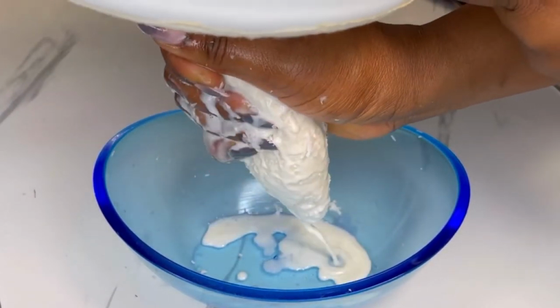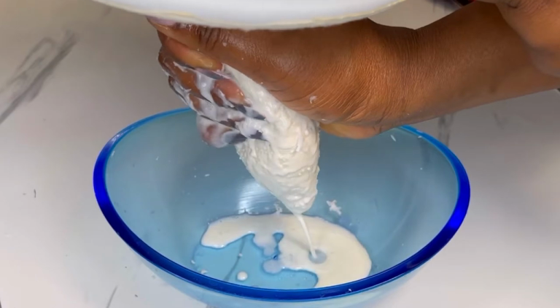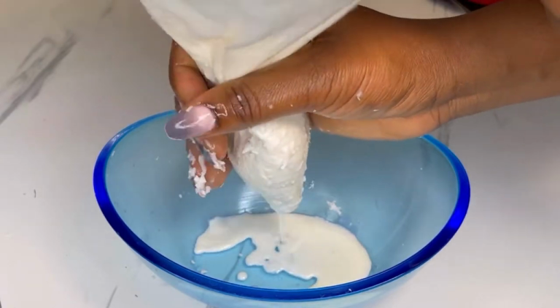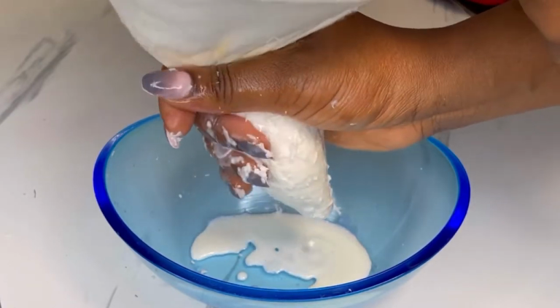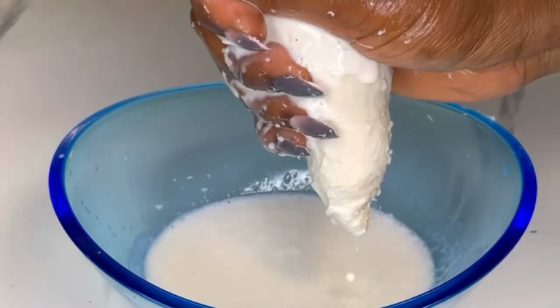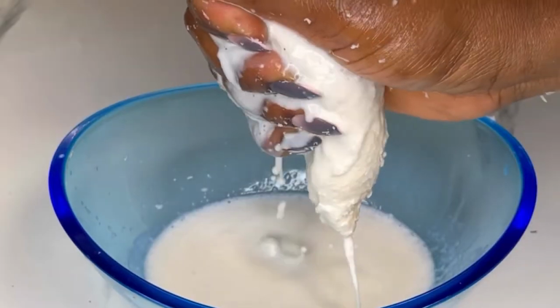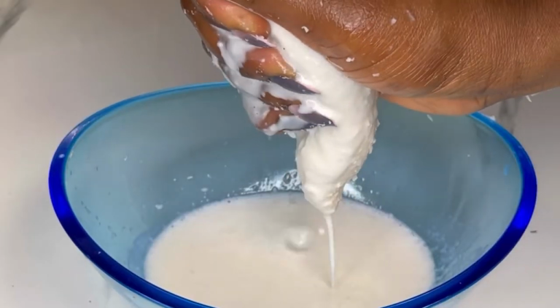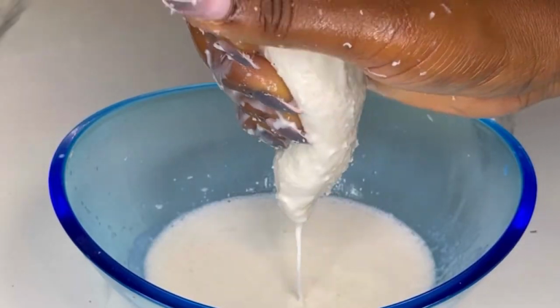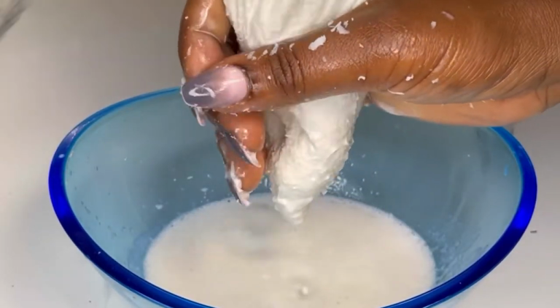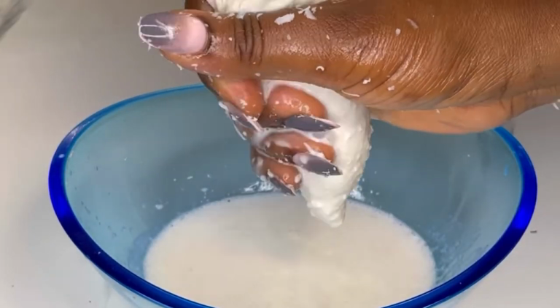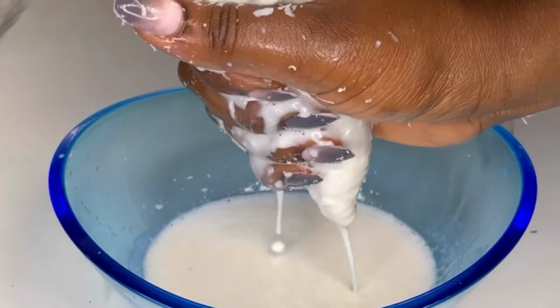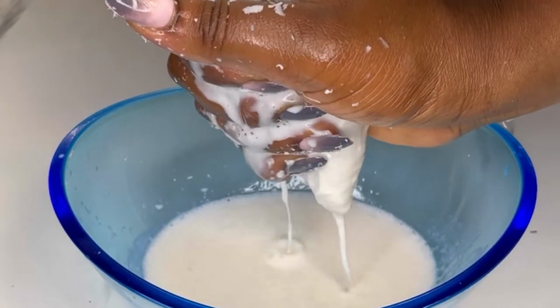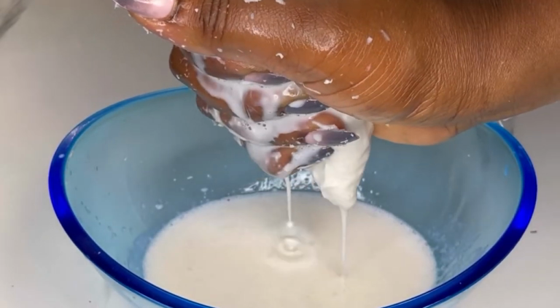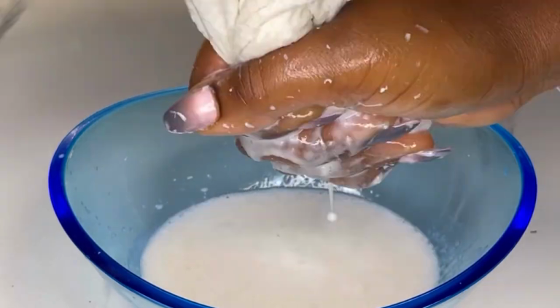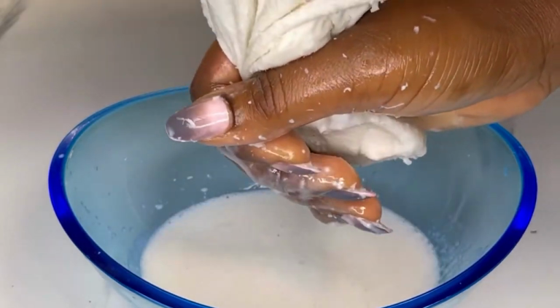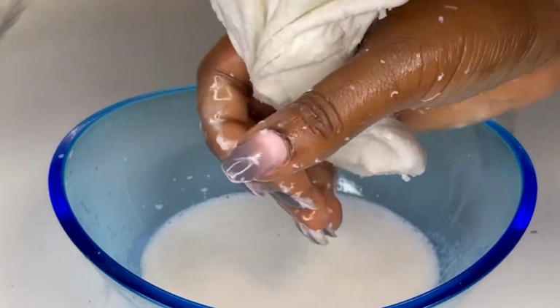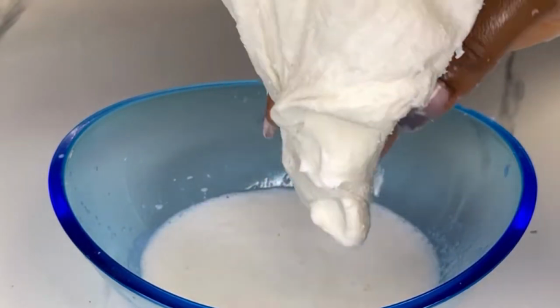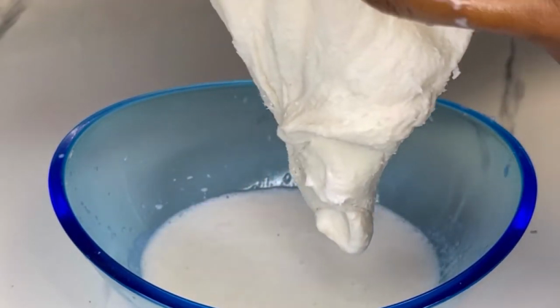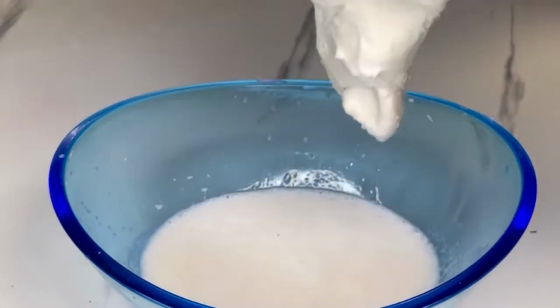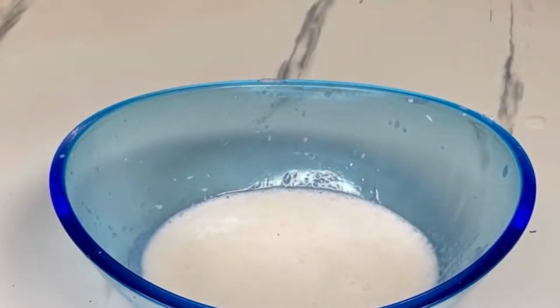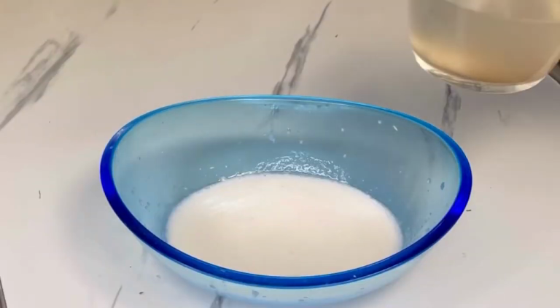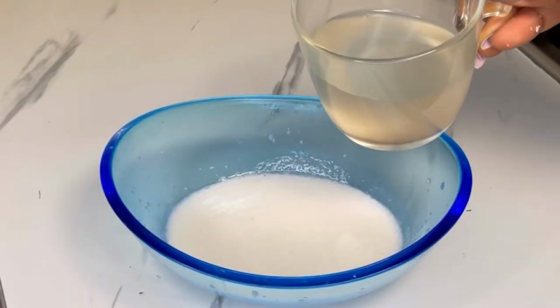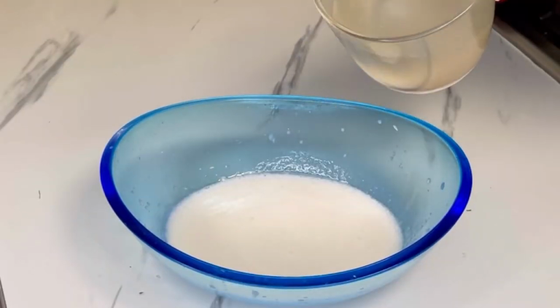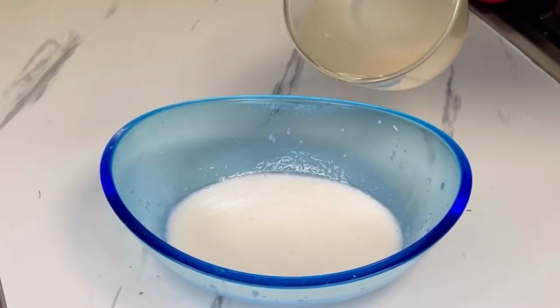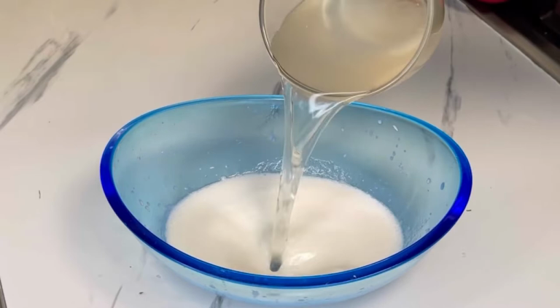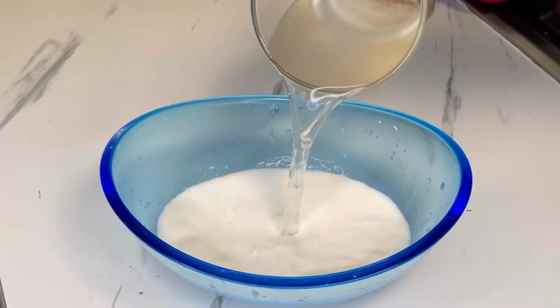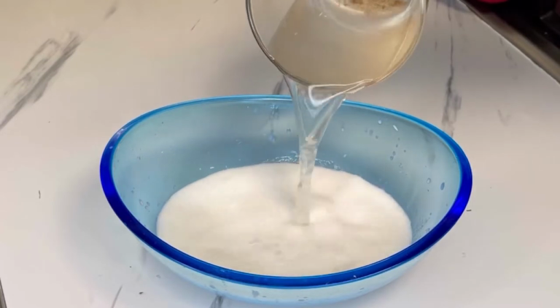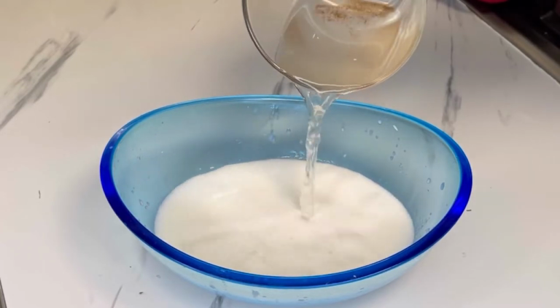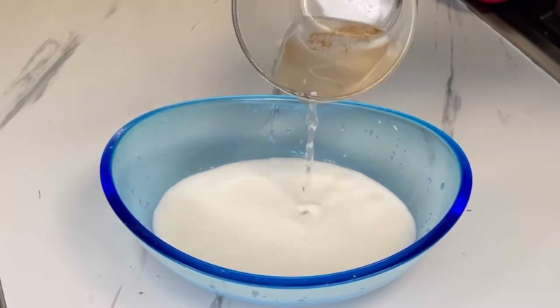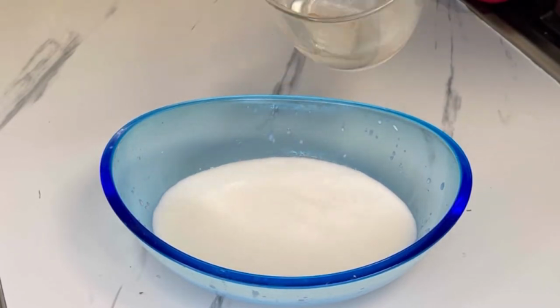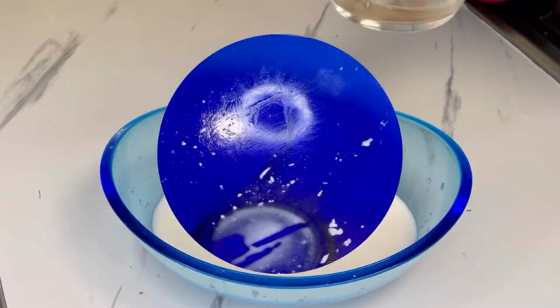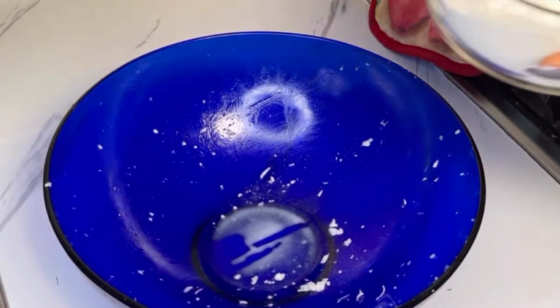If you don't have a cheesecloth, you can use a clean cloth or a strainer. Make sure you squeeze everything so the milk is fully out. Then add in the coconut water to it and set it aside.